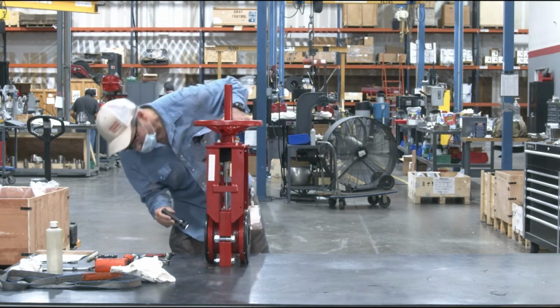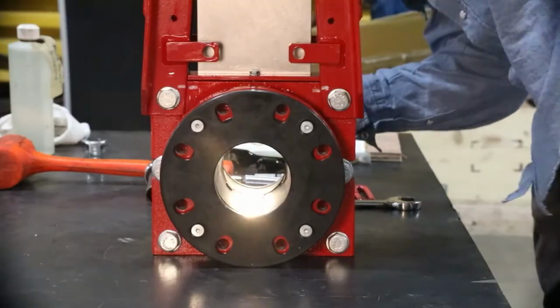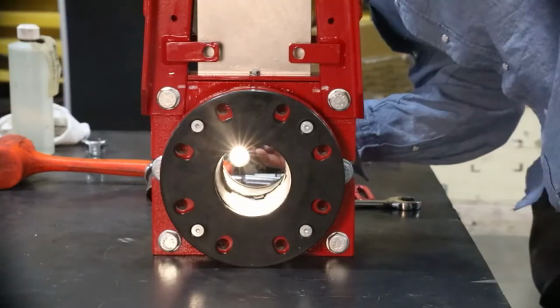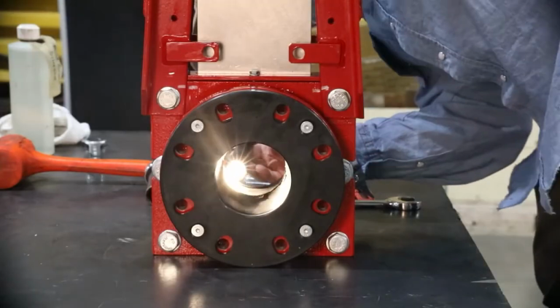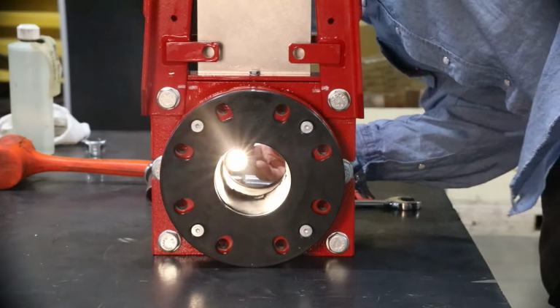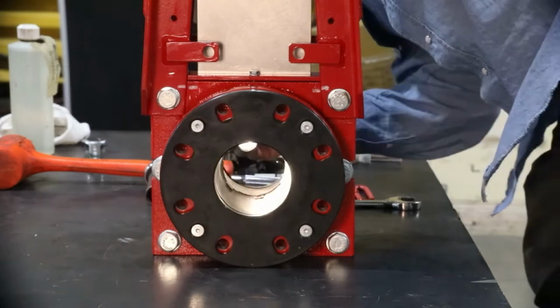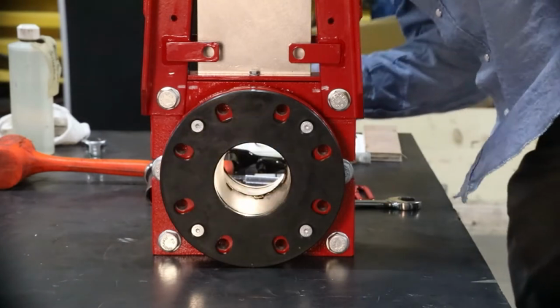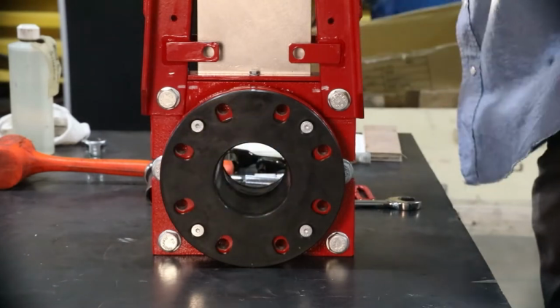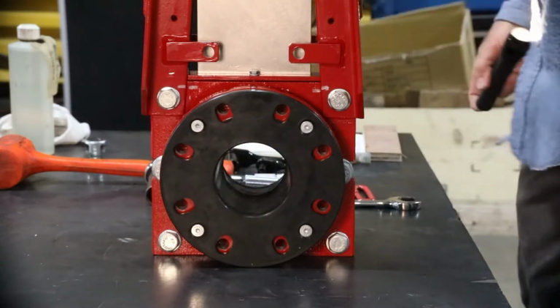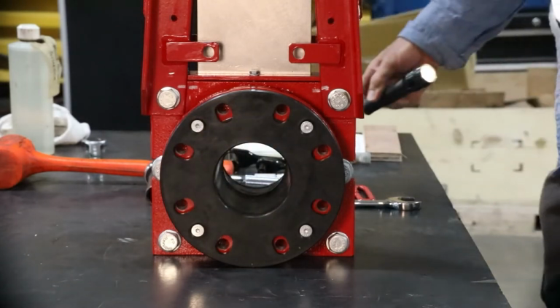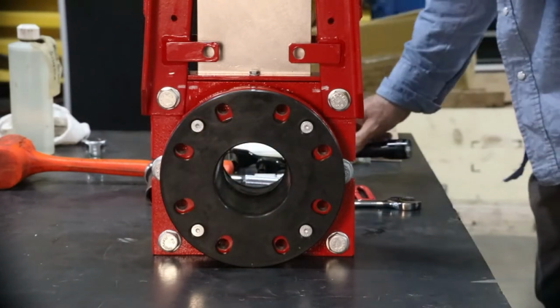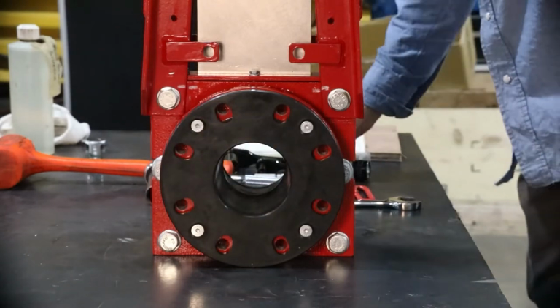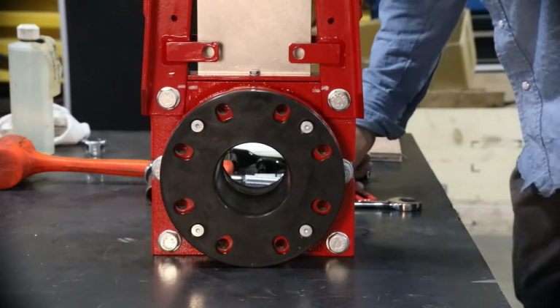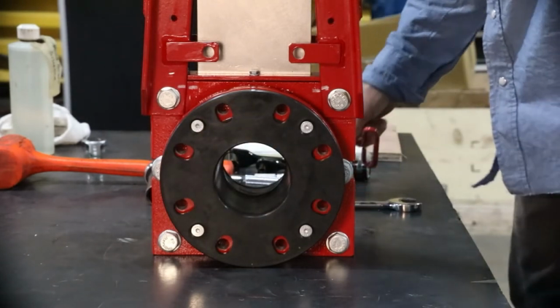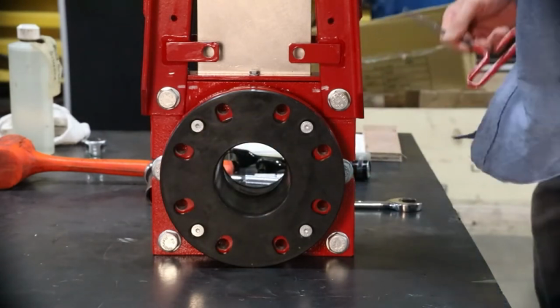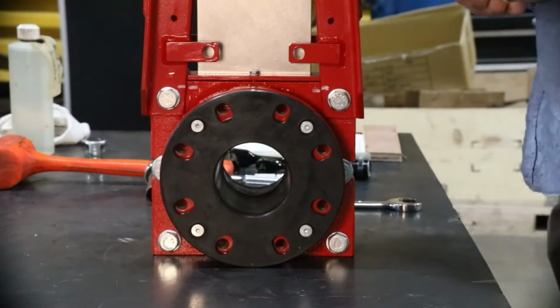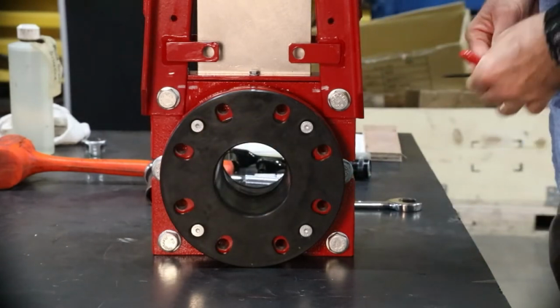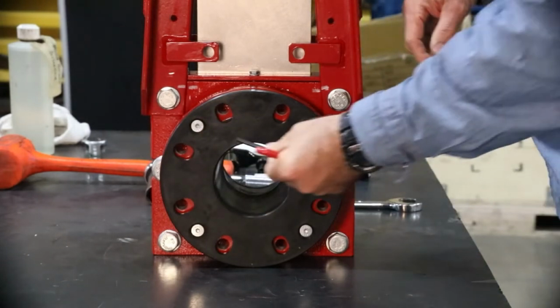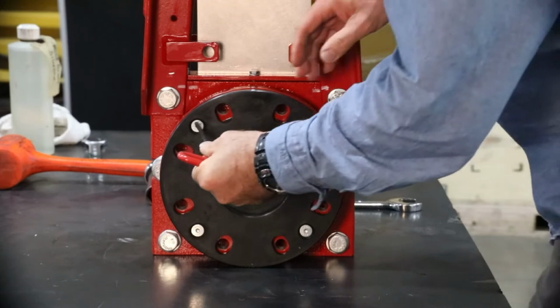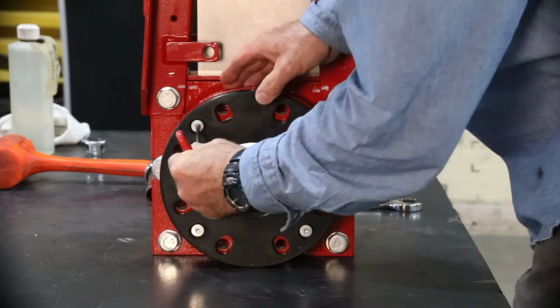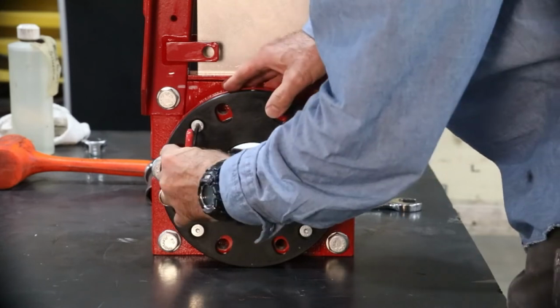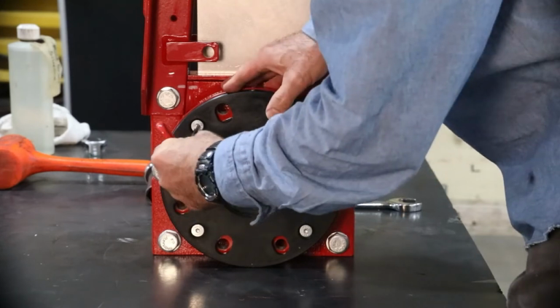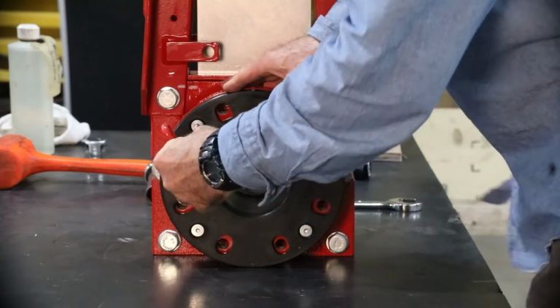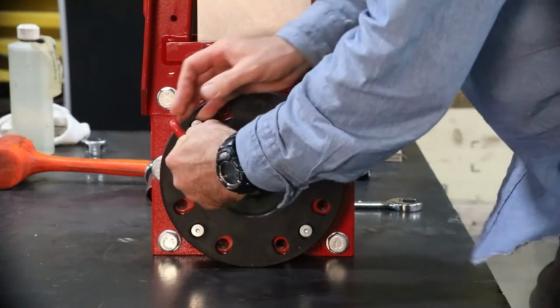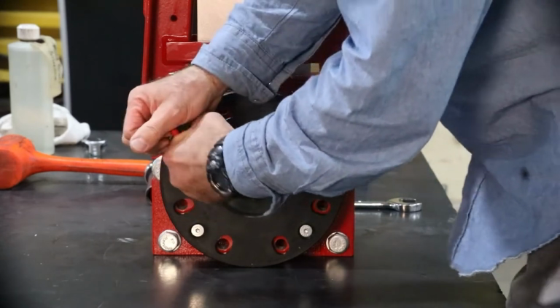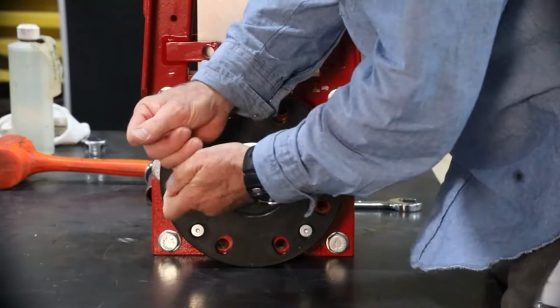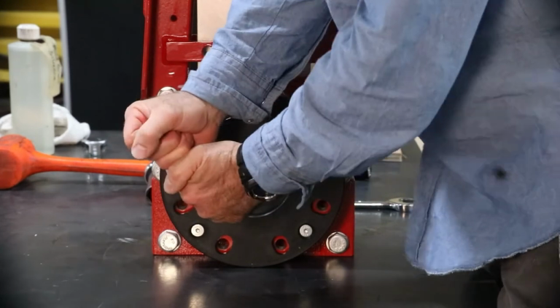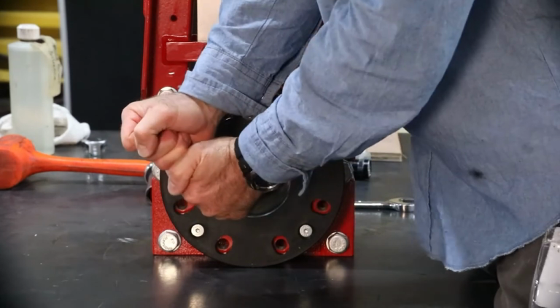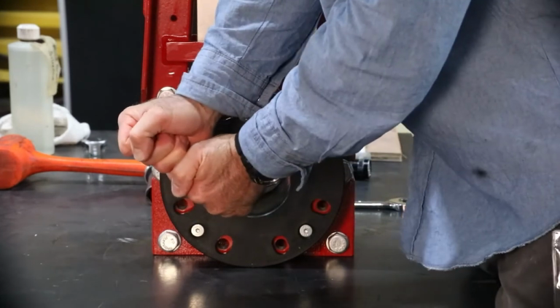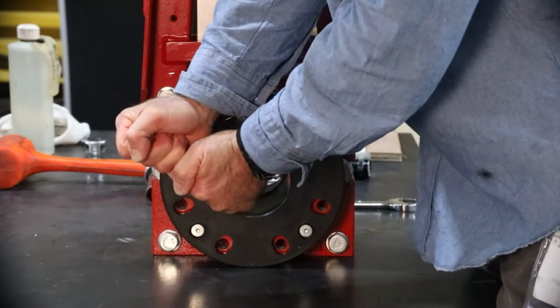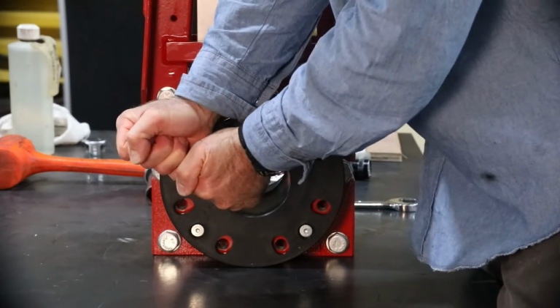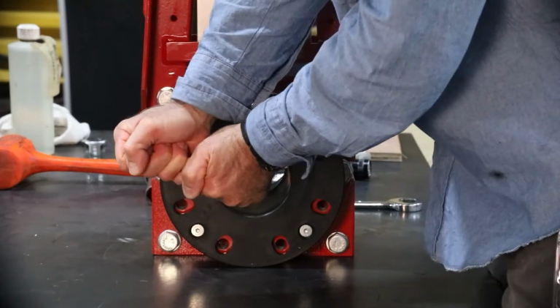I will go into the inspection of each part in more detail later in this video. First, remove the retainer flange cap screws following a star pattern from valve side 1.